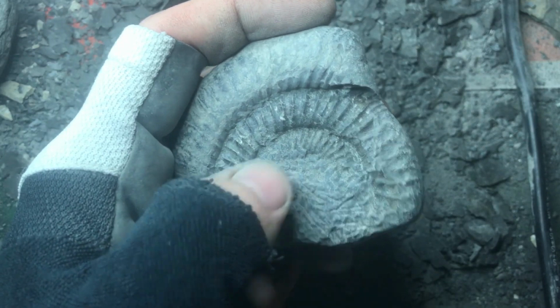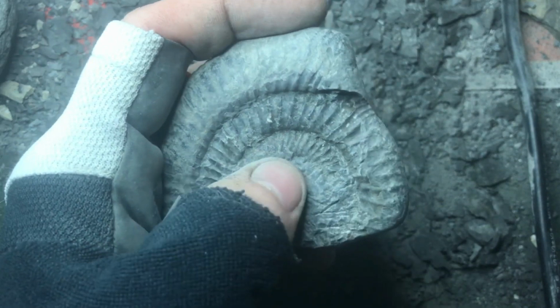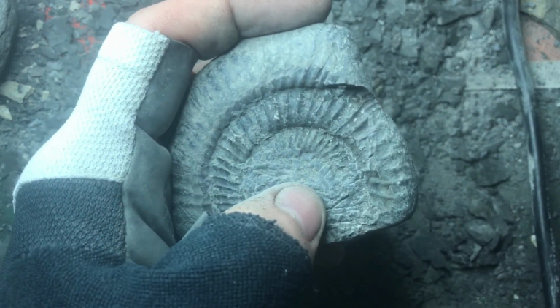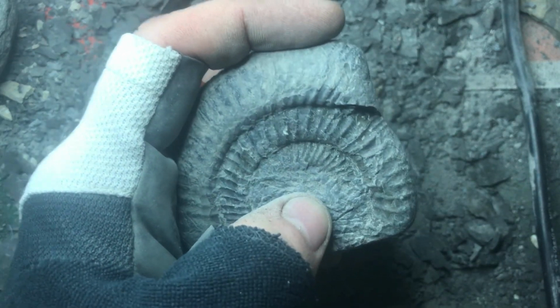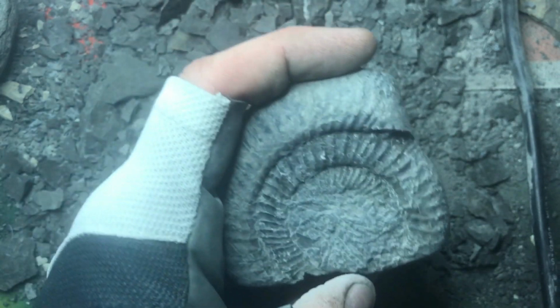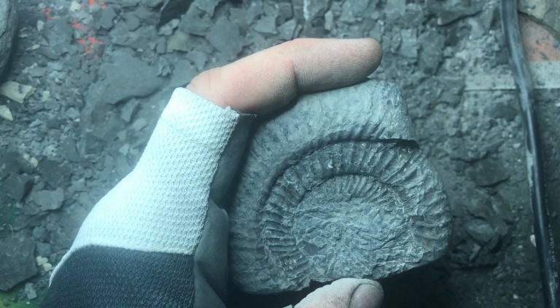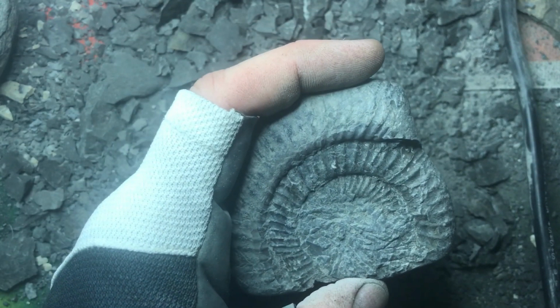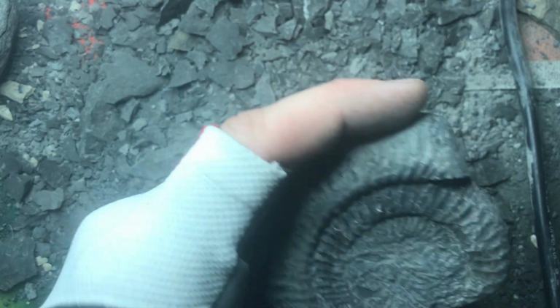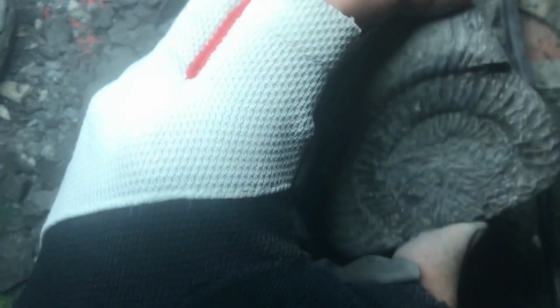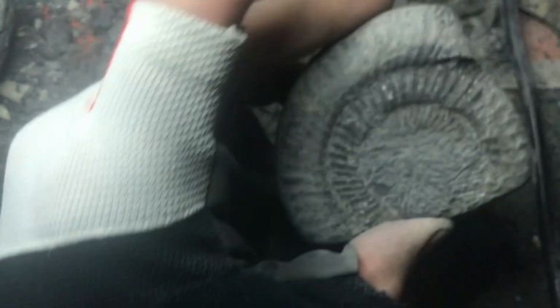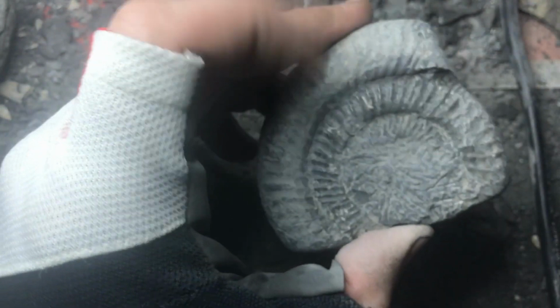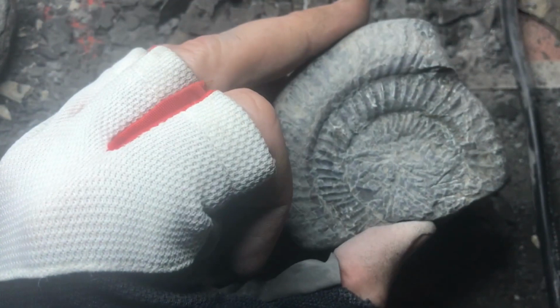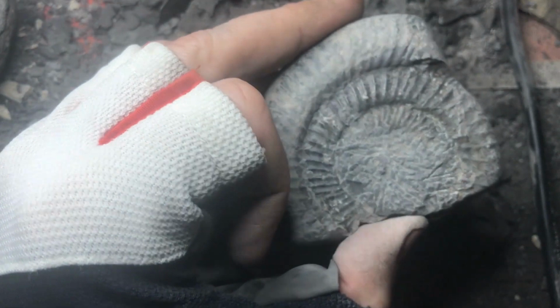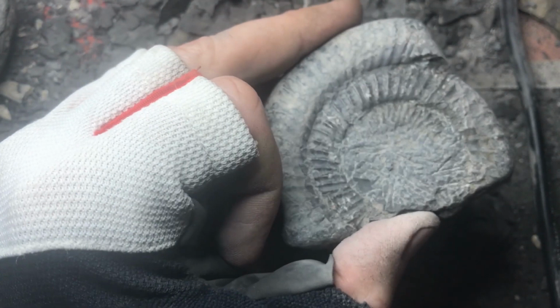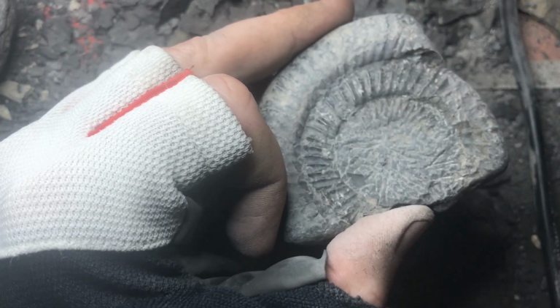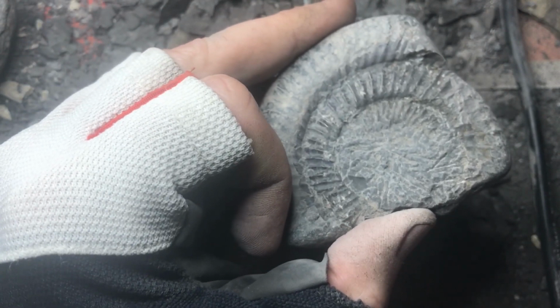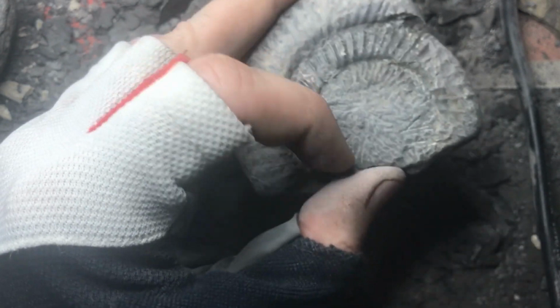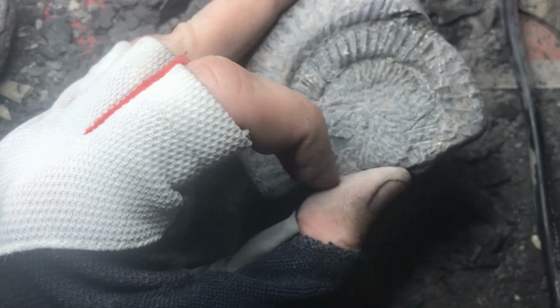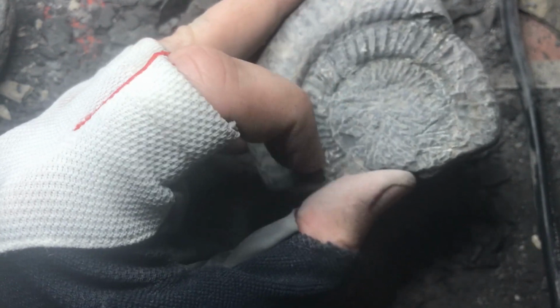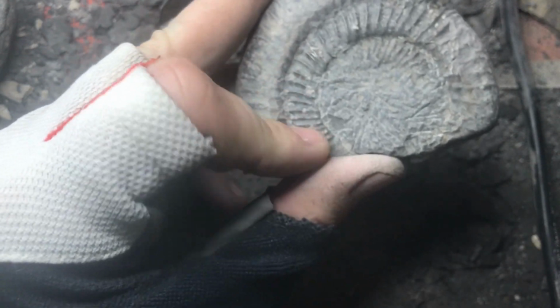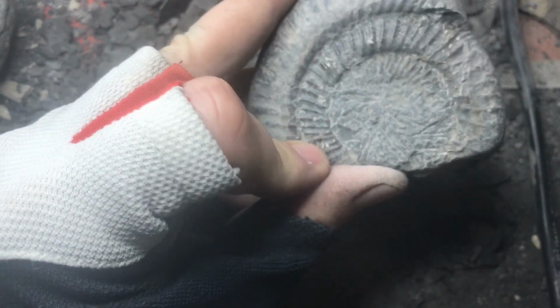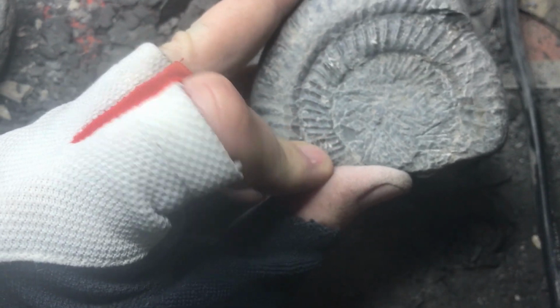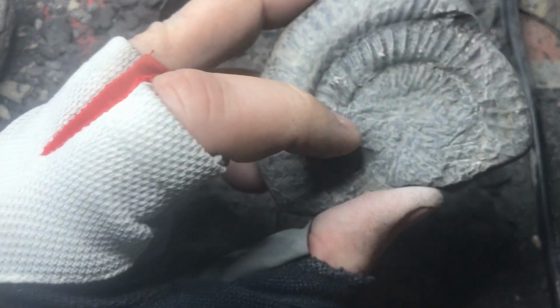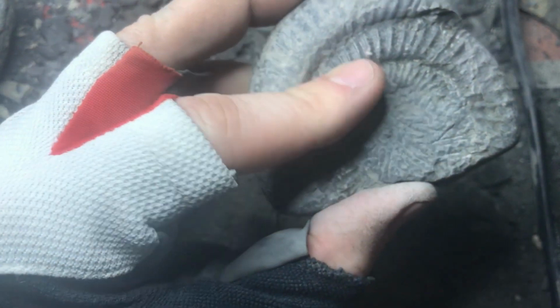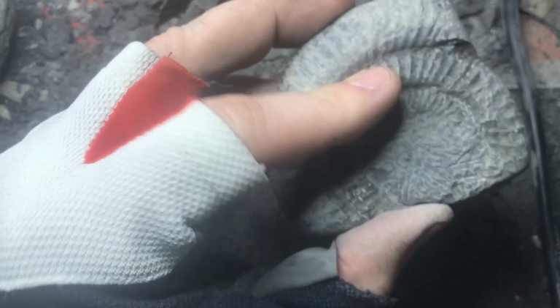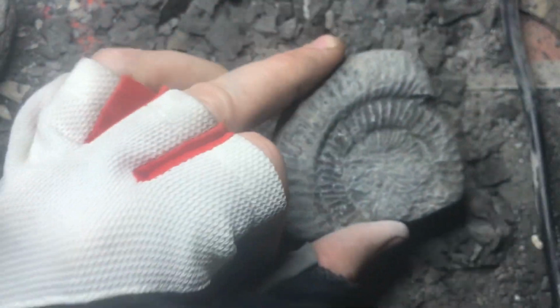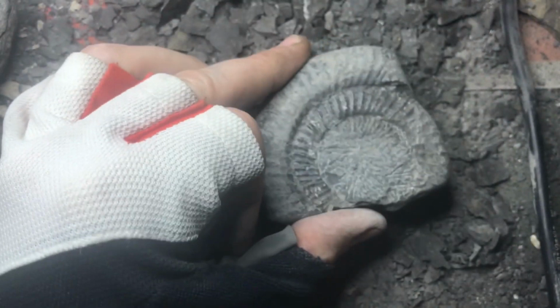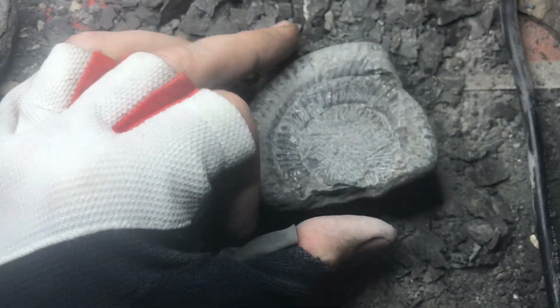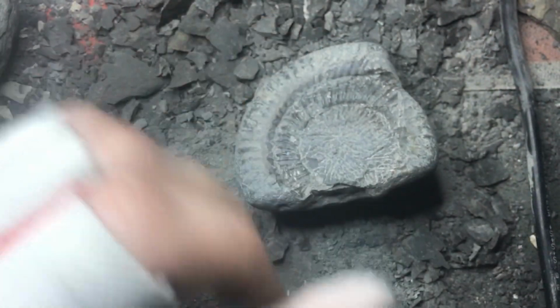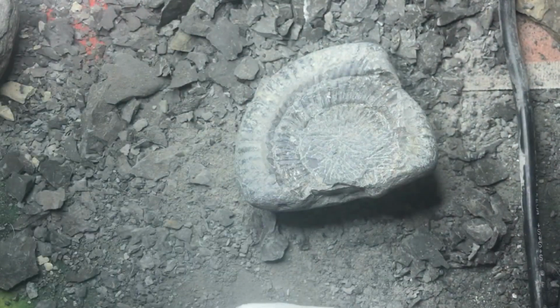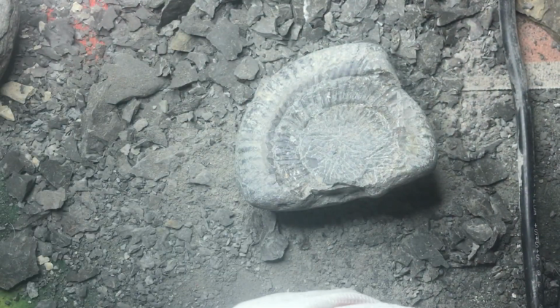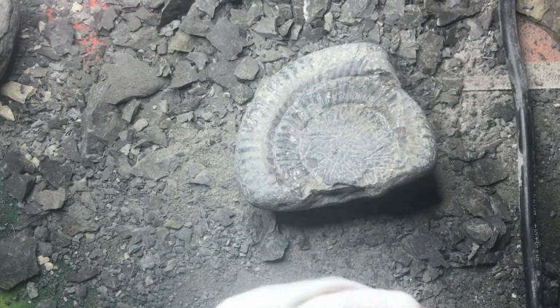Then there'll be another couple probably — two, maybe three more inside — and they start getting really small. So we're going to start having to get really careful. Can't do what we're doing here and accidentally catch it. We'll just keep working to see what we can do.